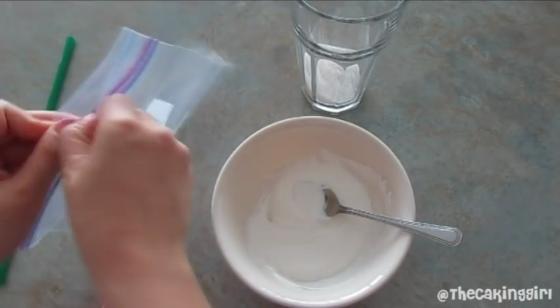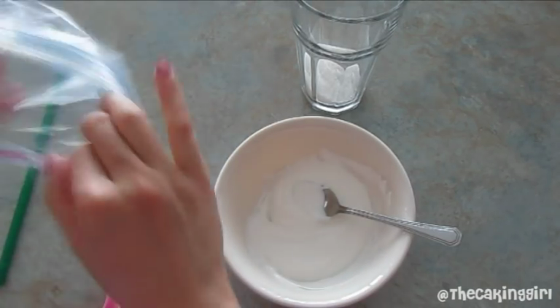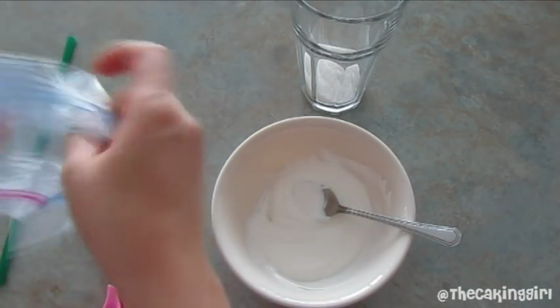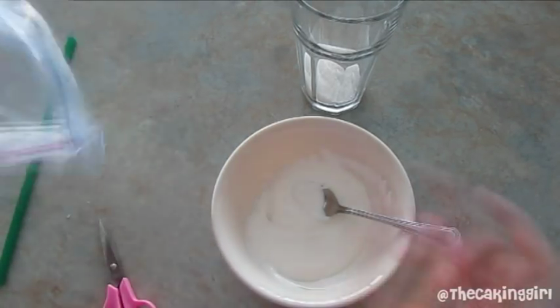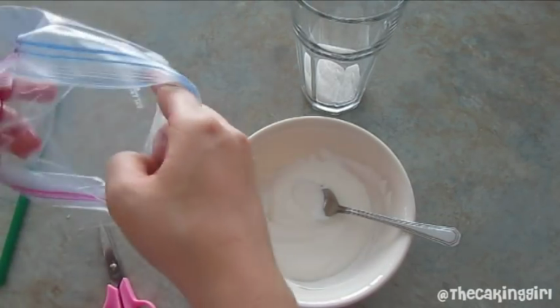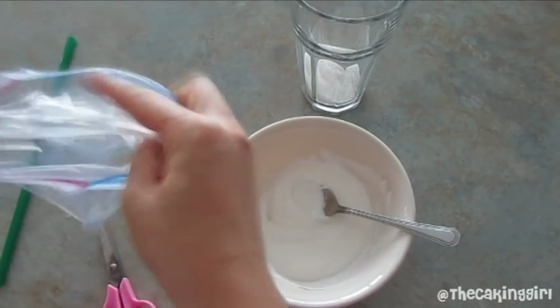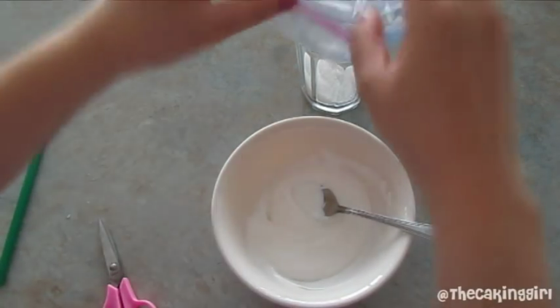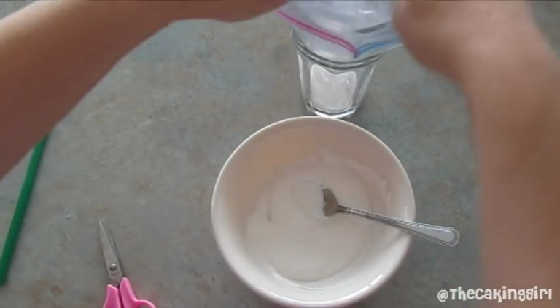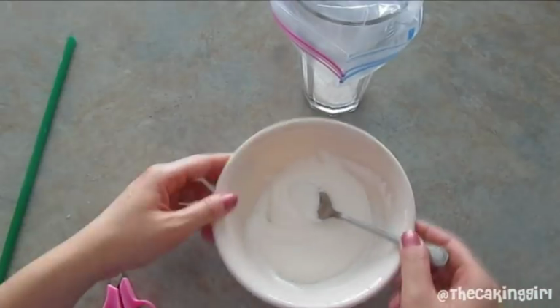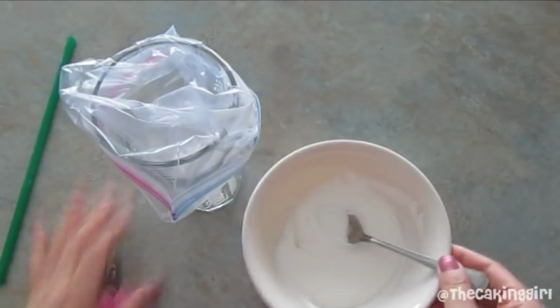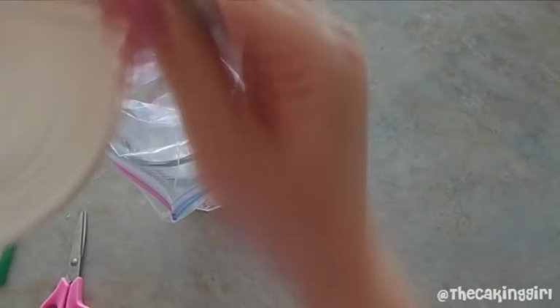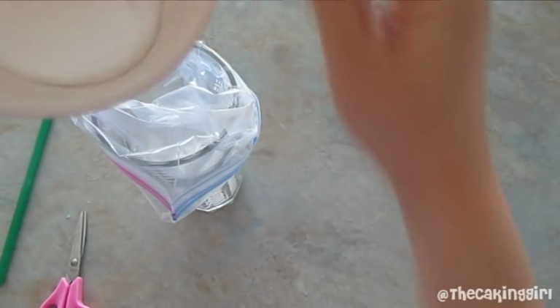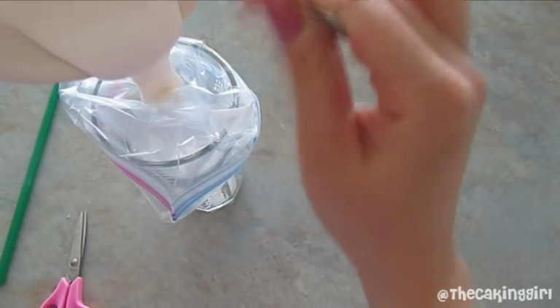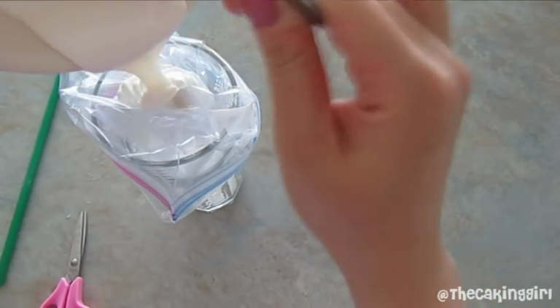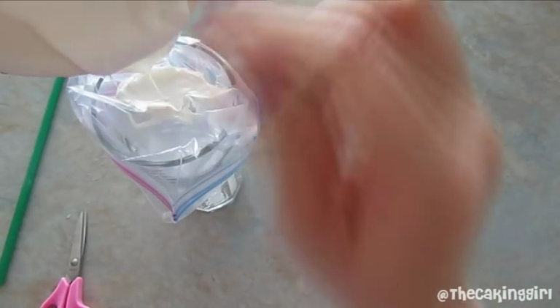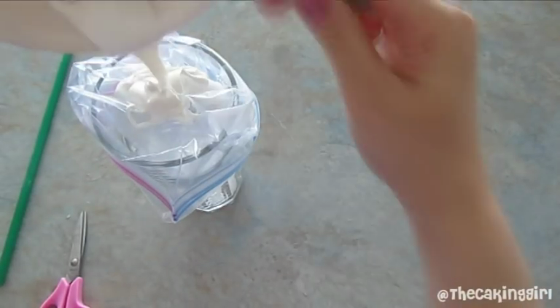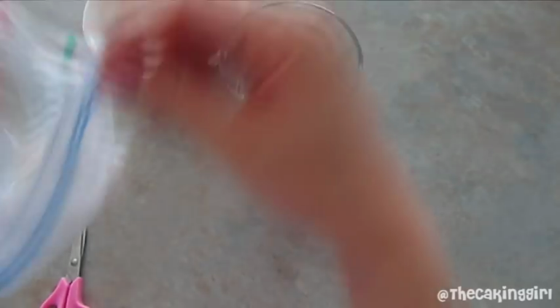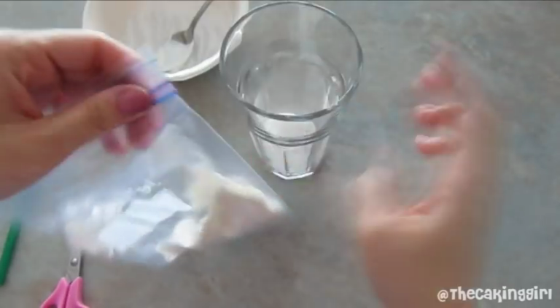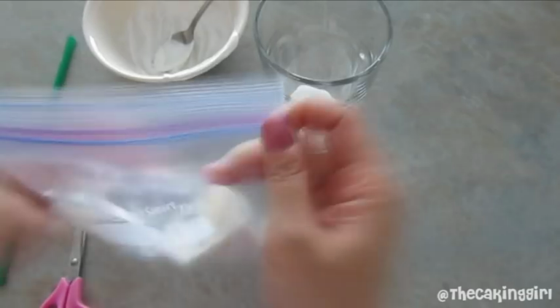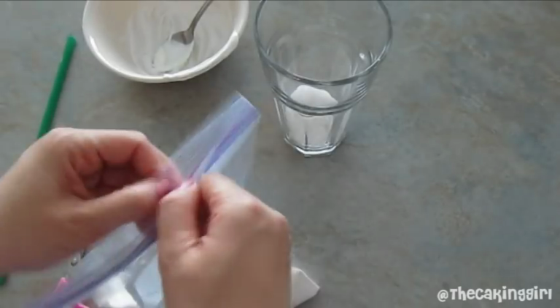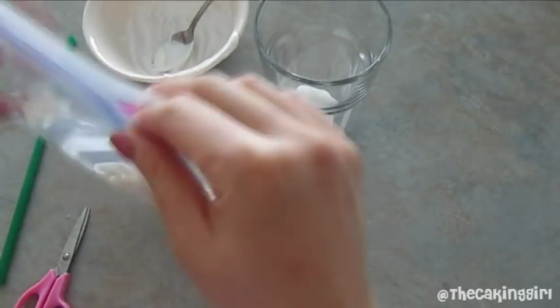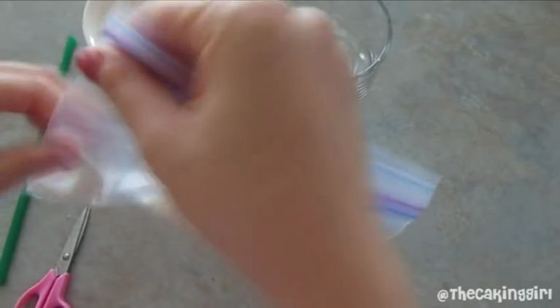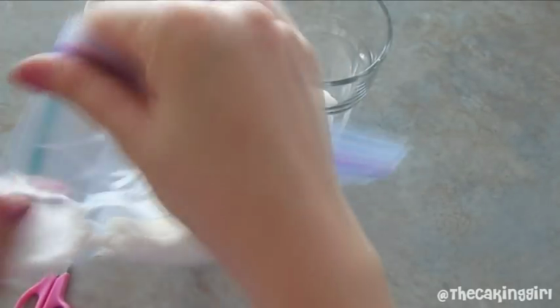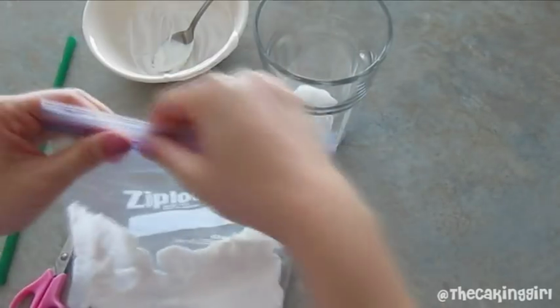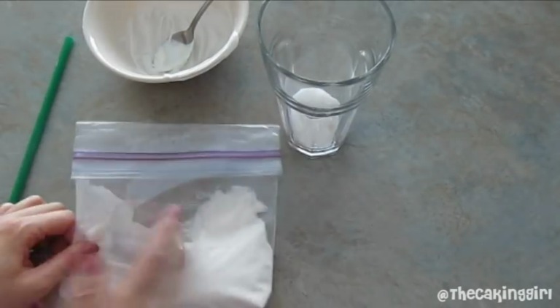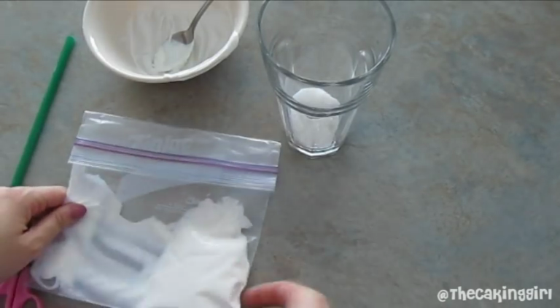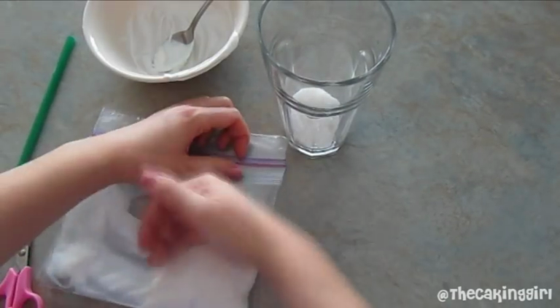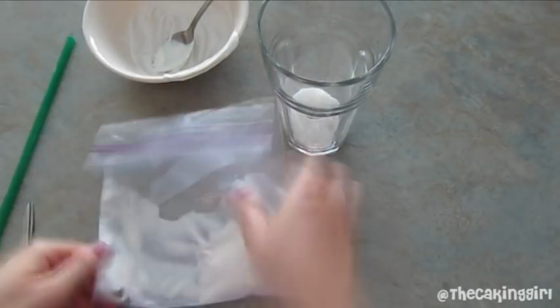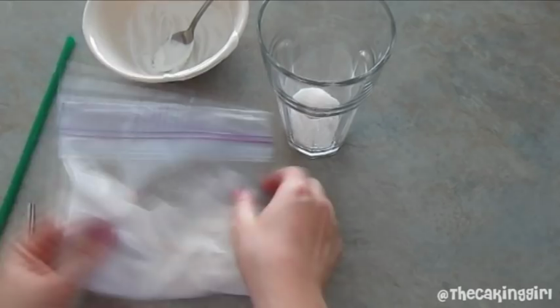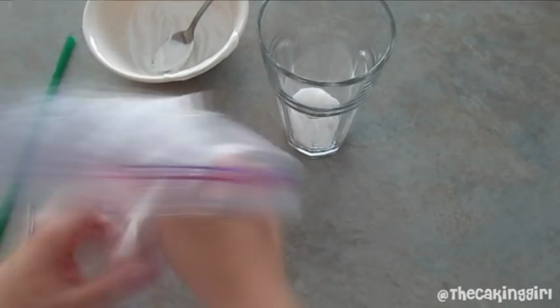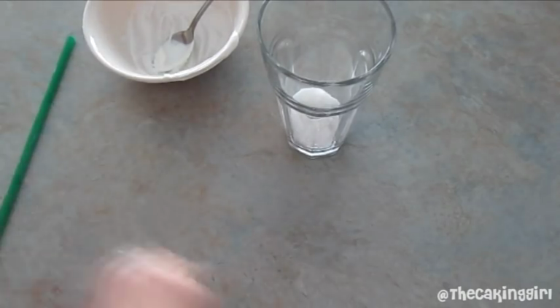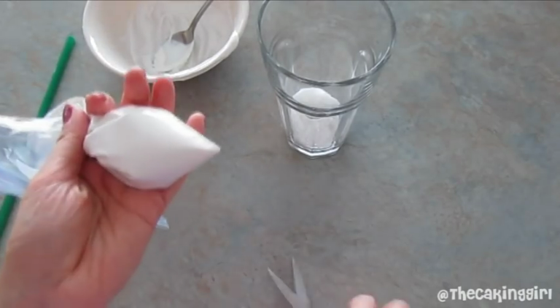So this is how it looks once it's melted. You can use this cup to help hold the bag in place. Wrap it around the cup opening. Pour the candy melts in and then try to push it all into a corner. Cut the tip of the bag to make an opening.